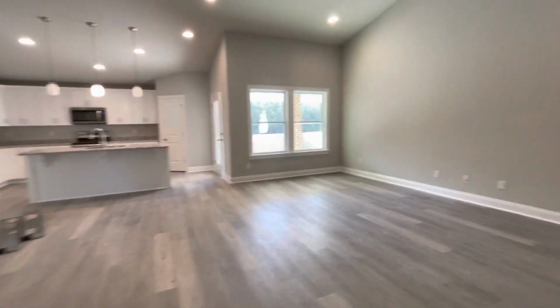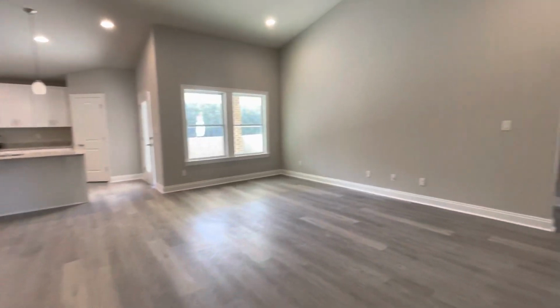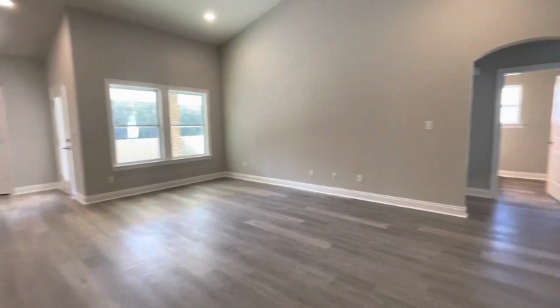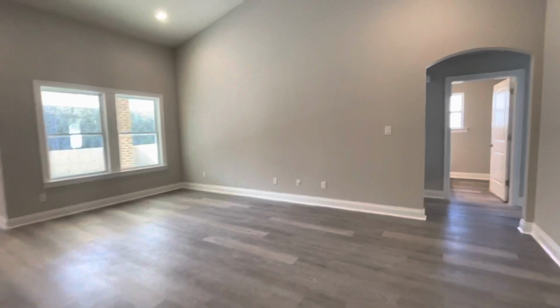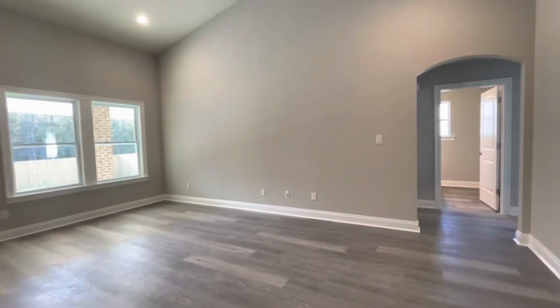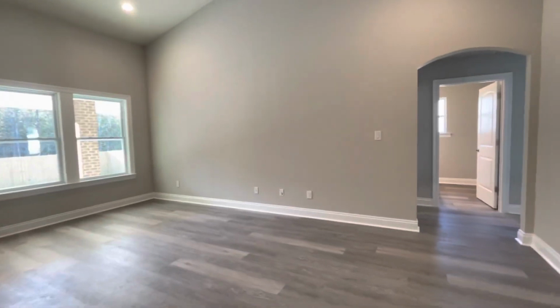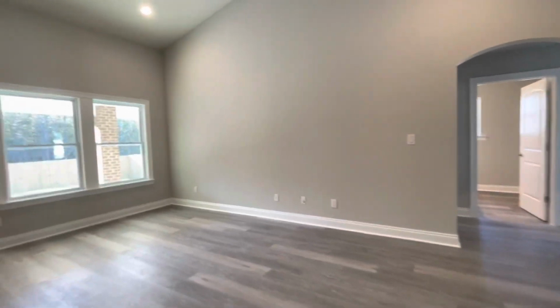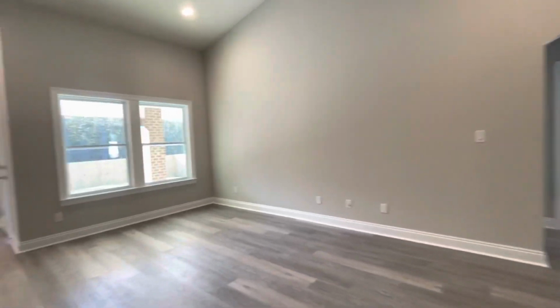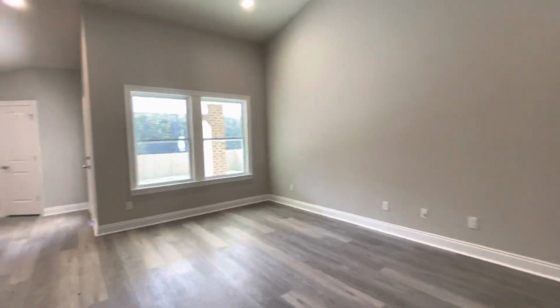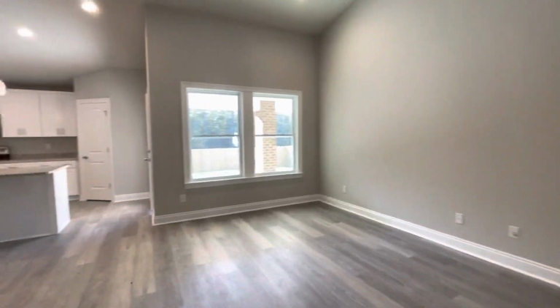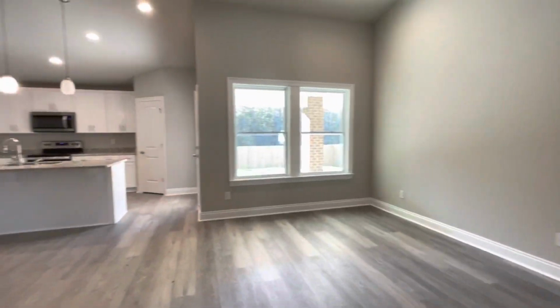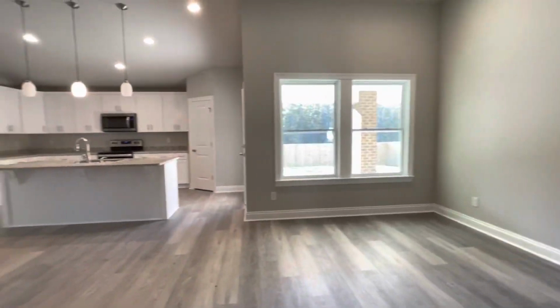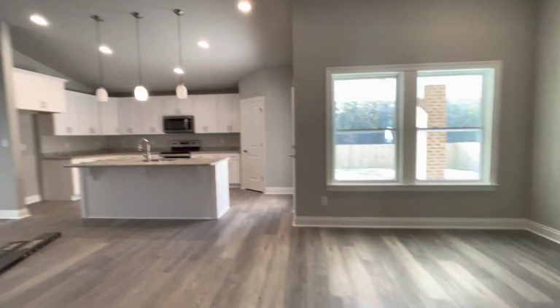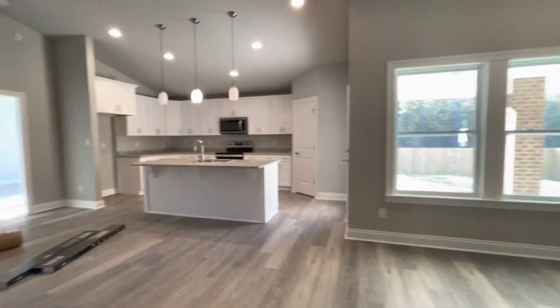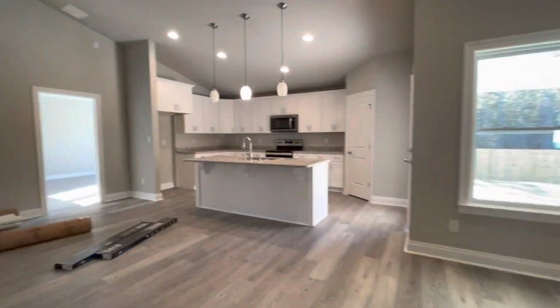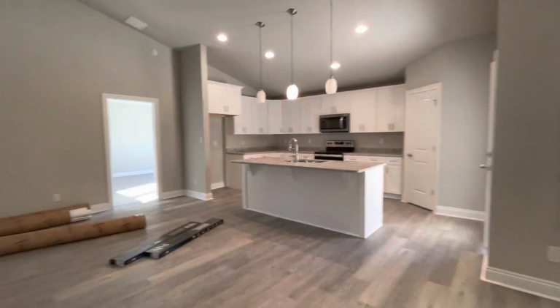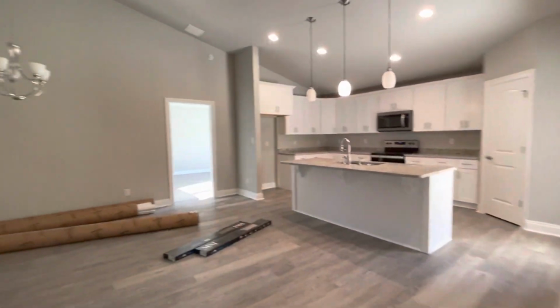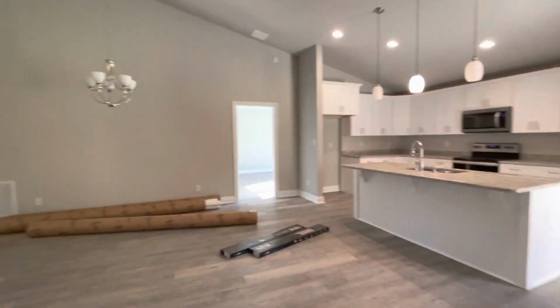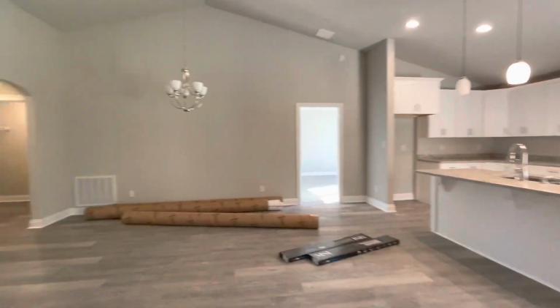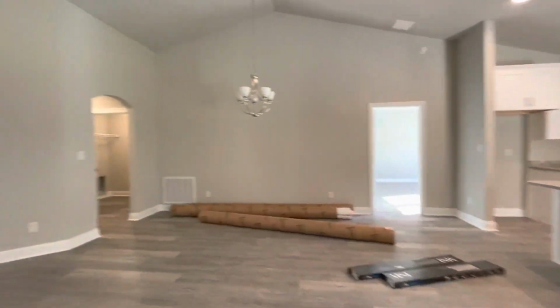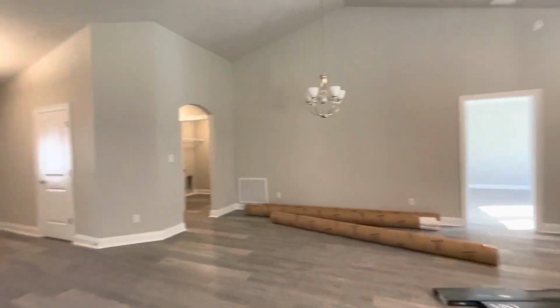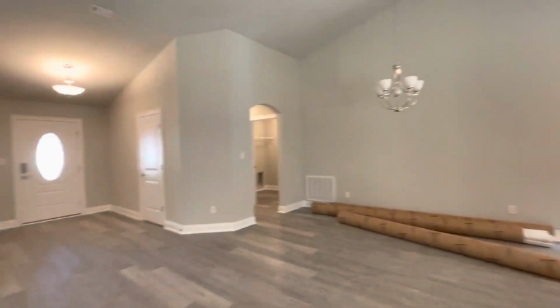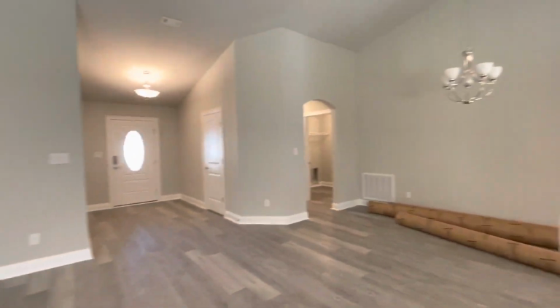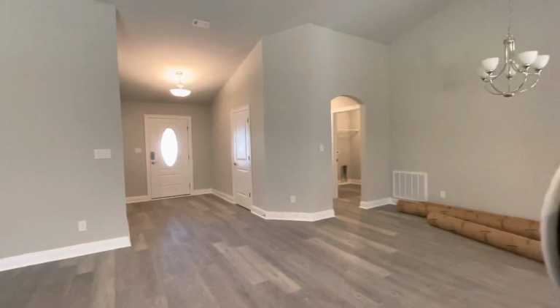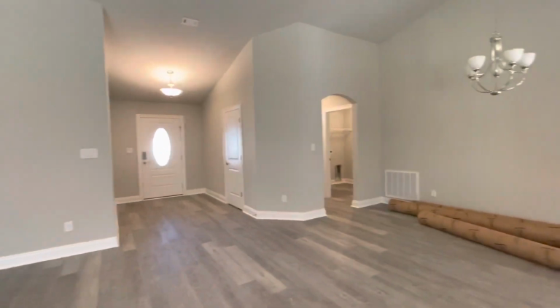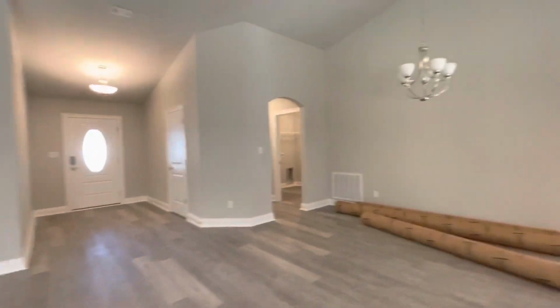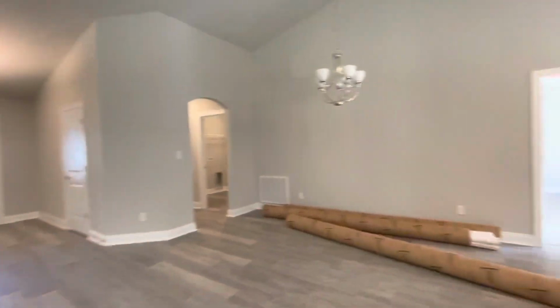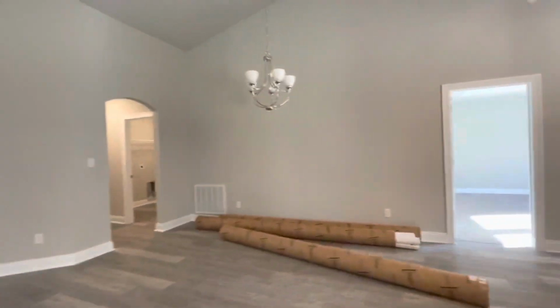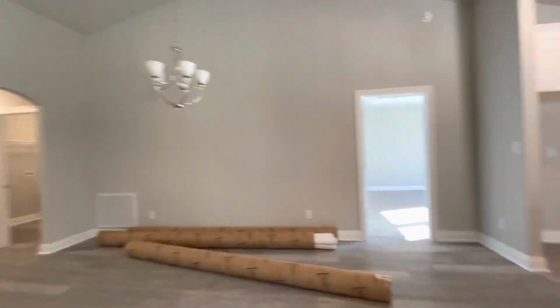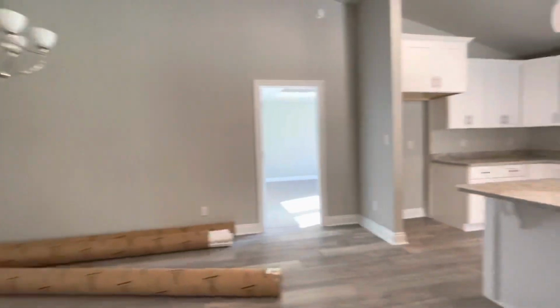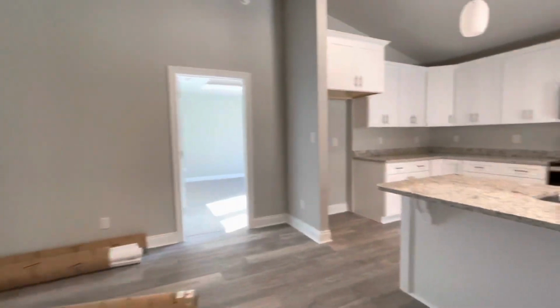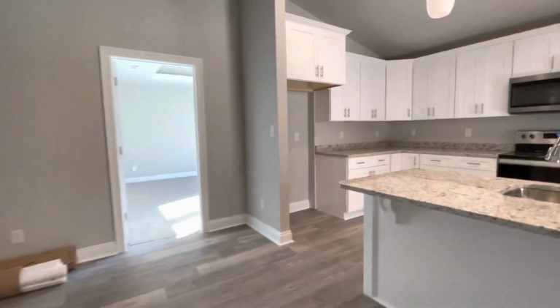Here is a quick preview of your great room area, kitchen and dining area. We'll go ahead and start with the master suite.